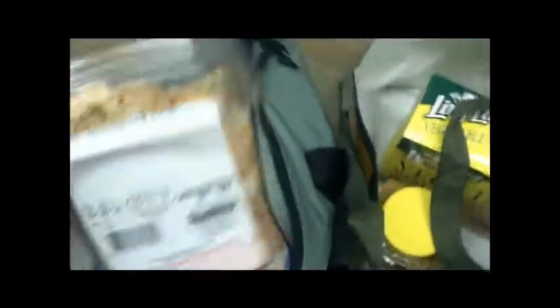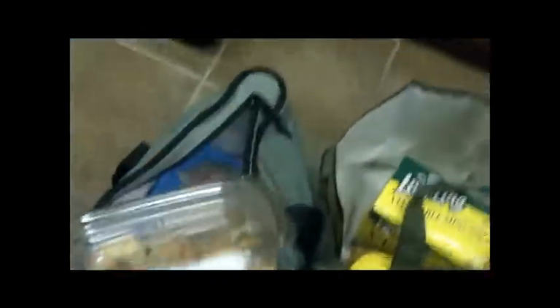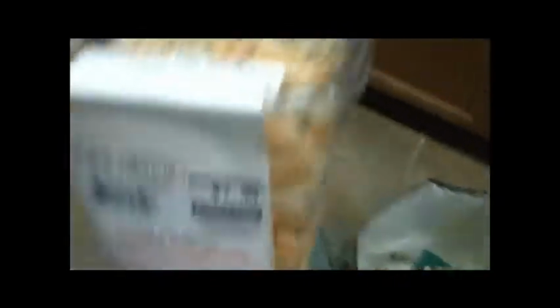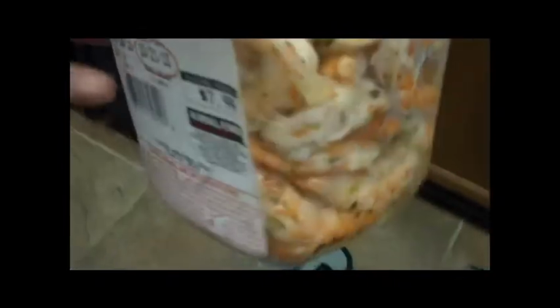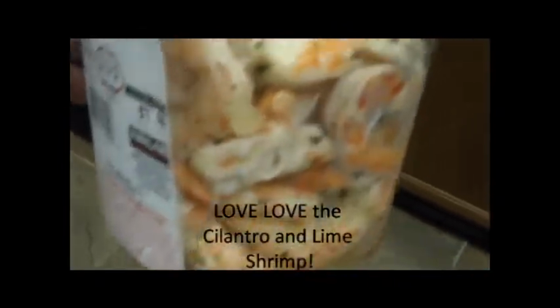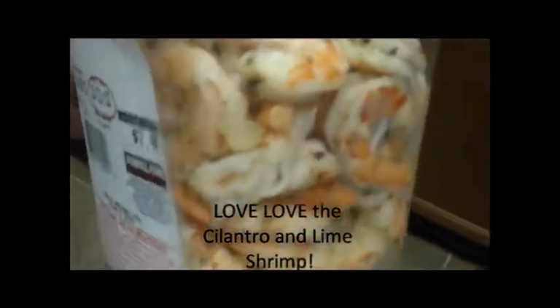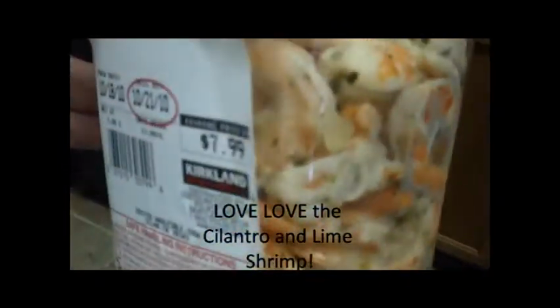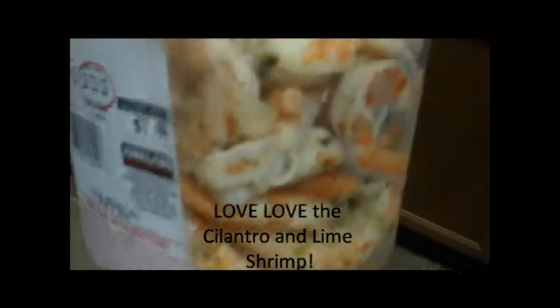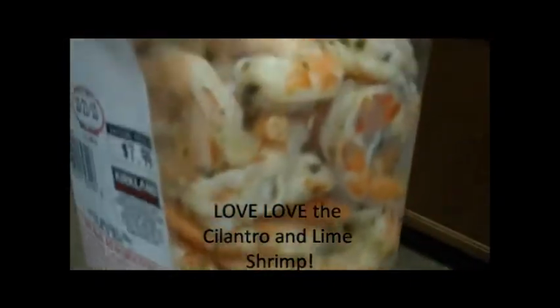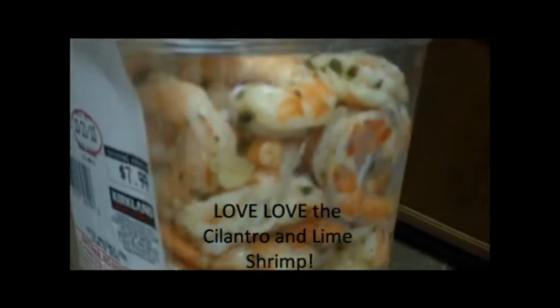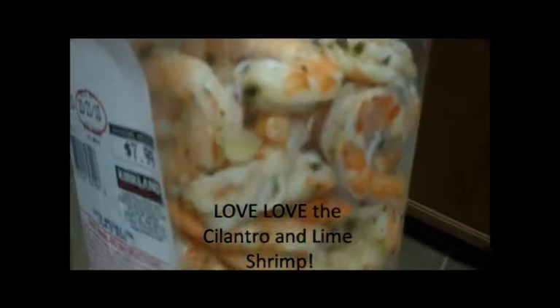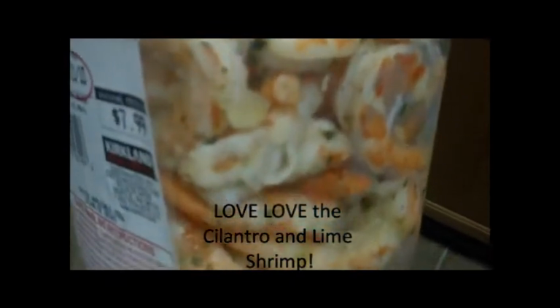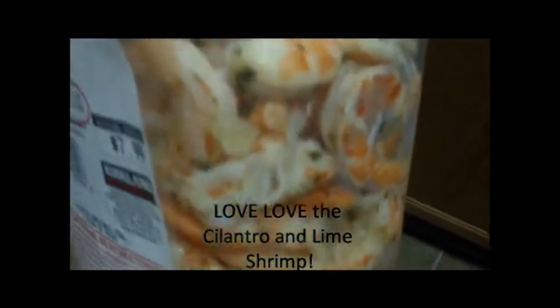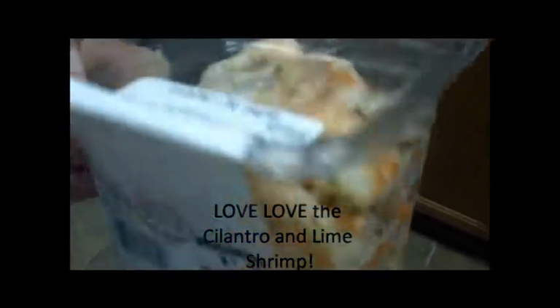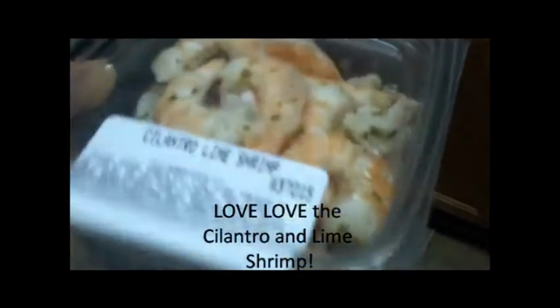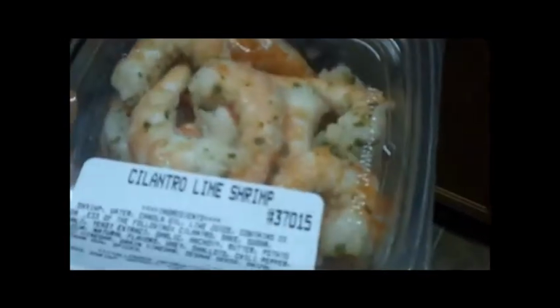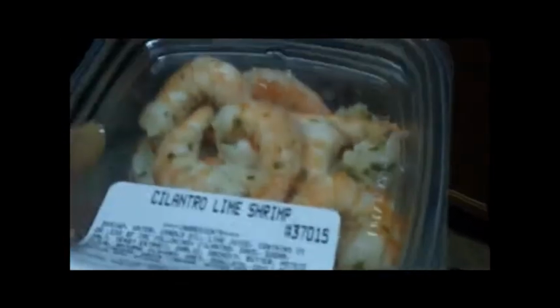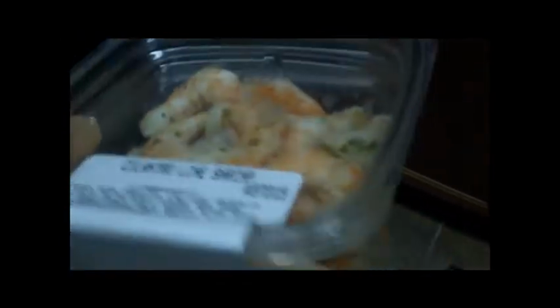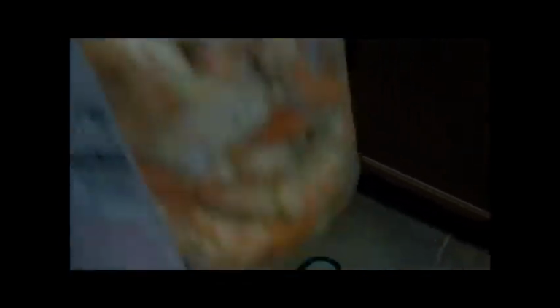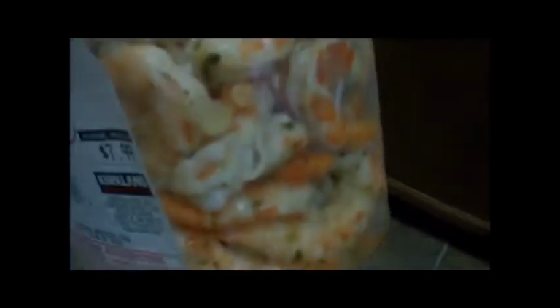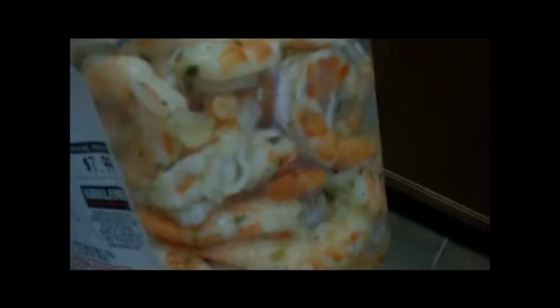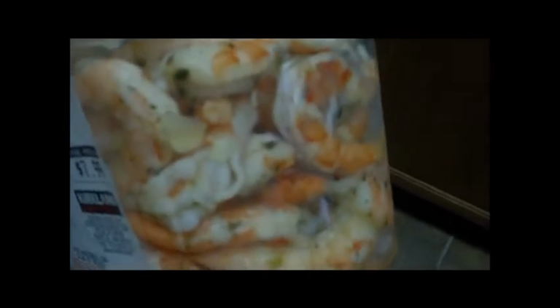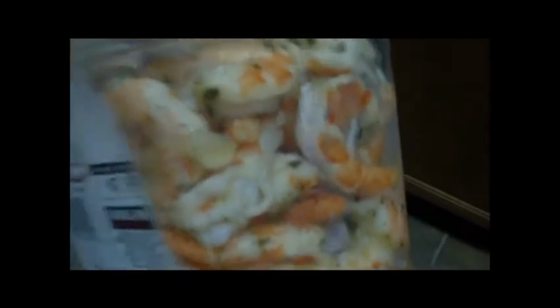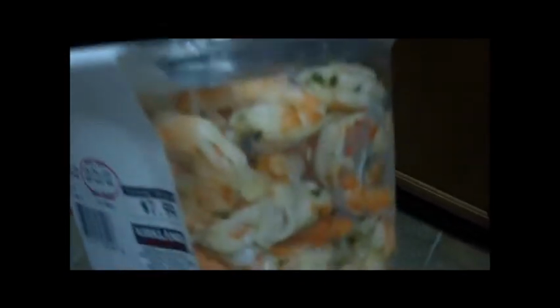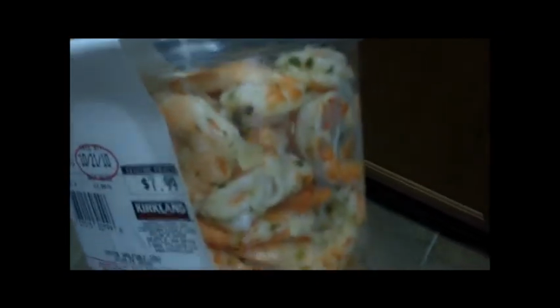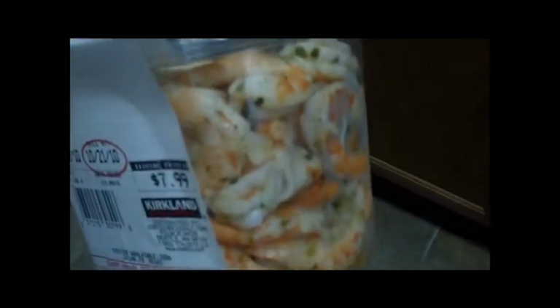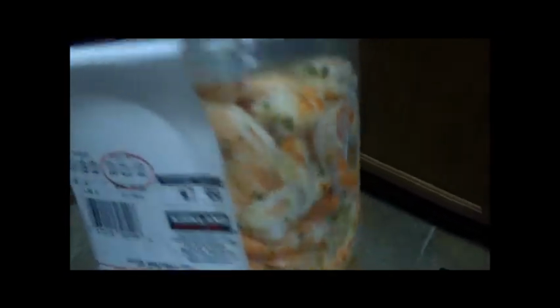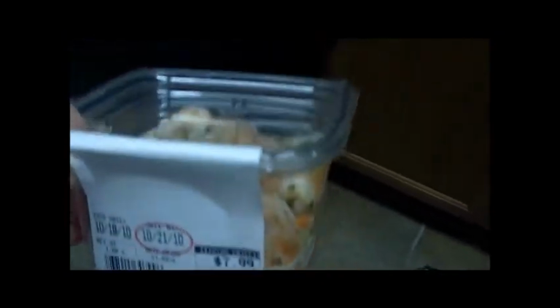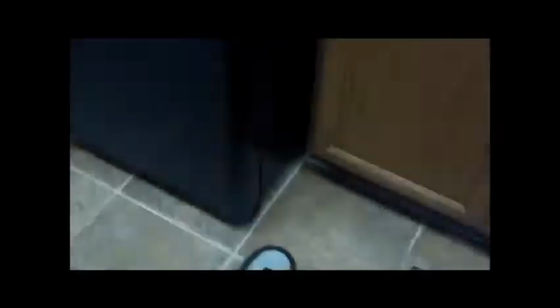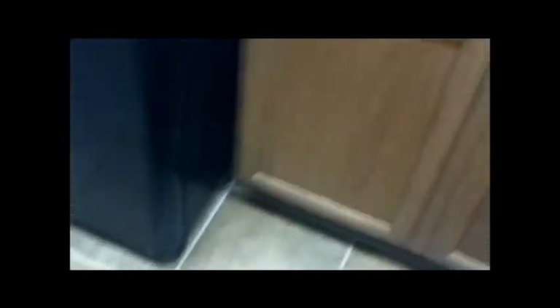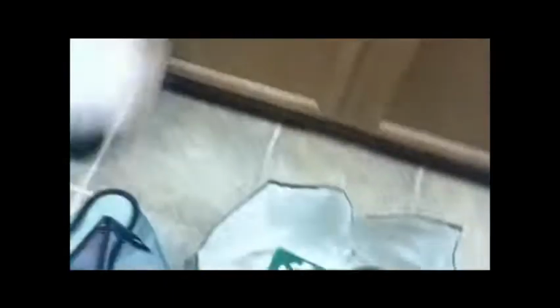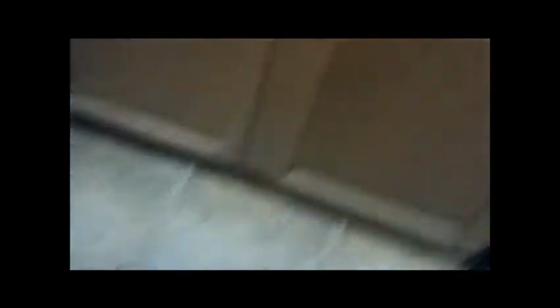One of my absolute favorites at Costco is this cilantro and lime shrimp. I love to have this with whole grain pasta and some mixed vegetables — it's very yummy.